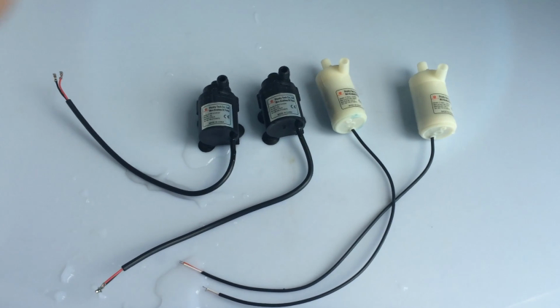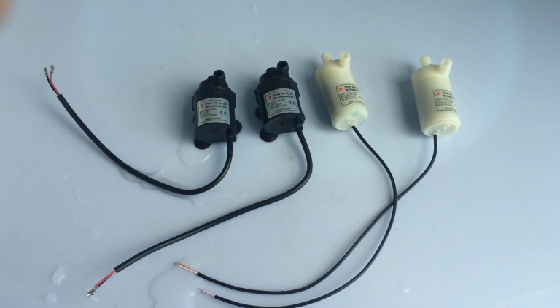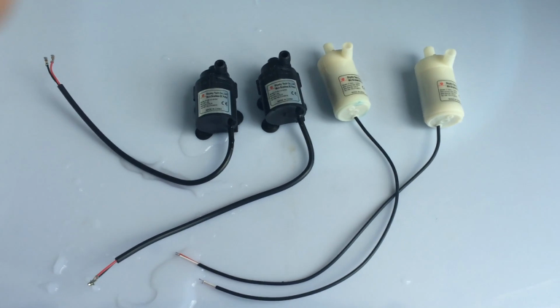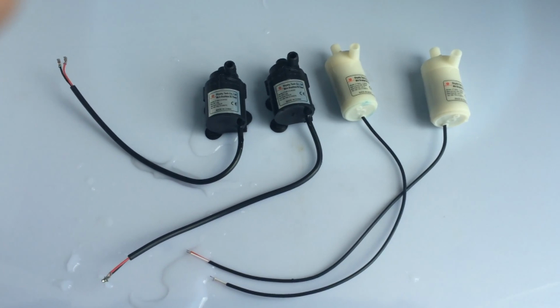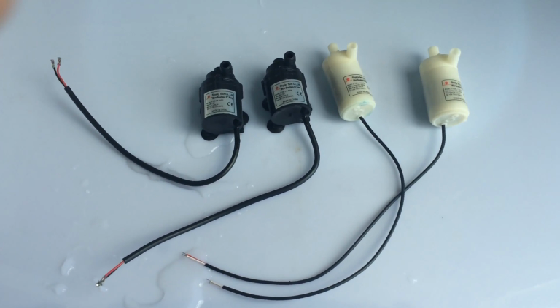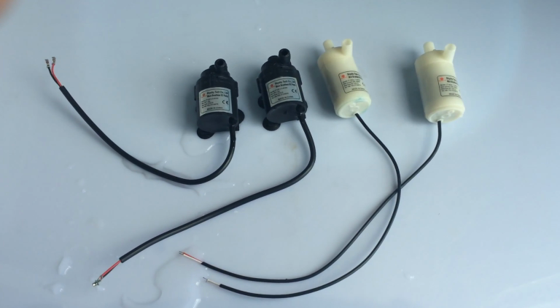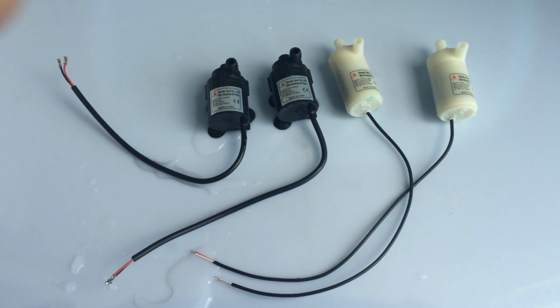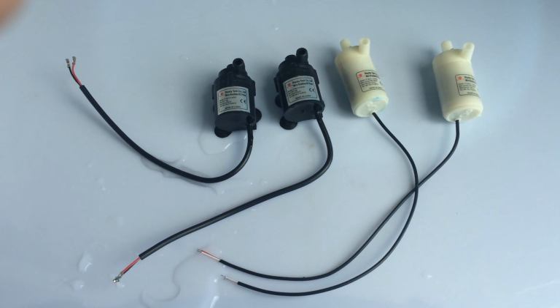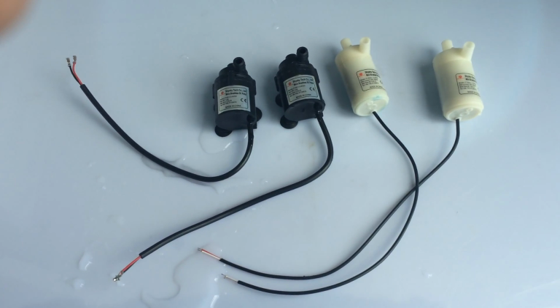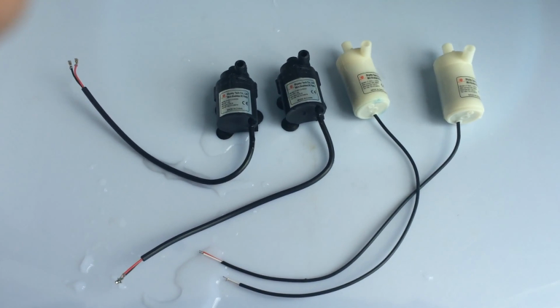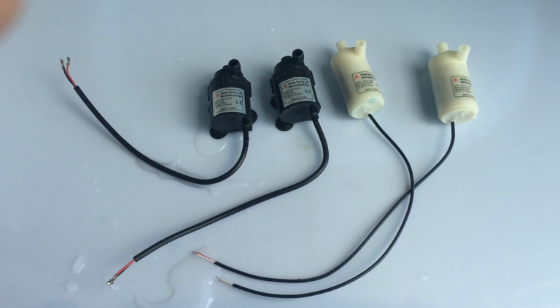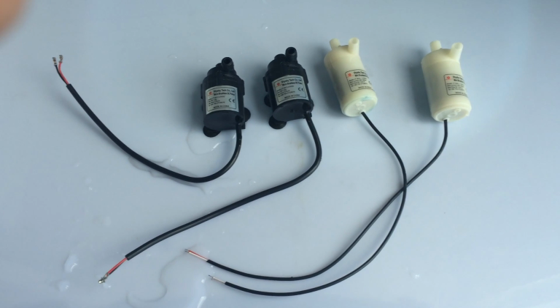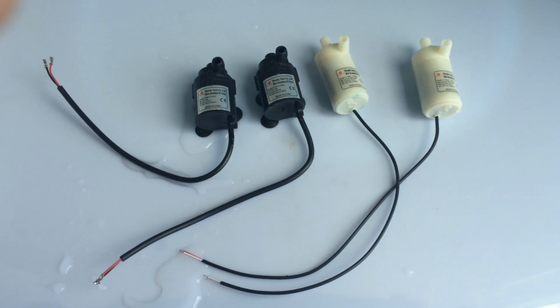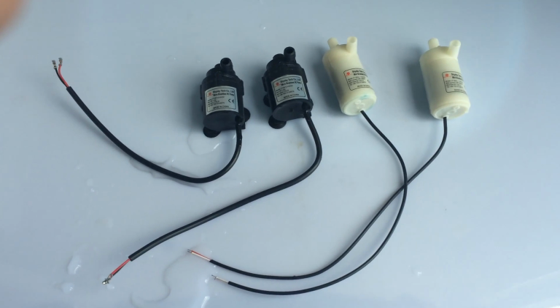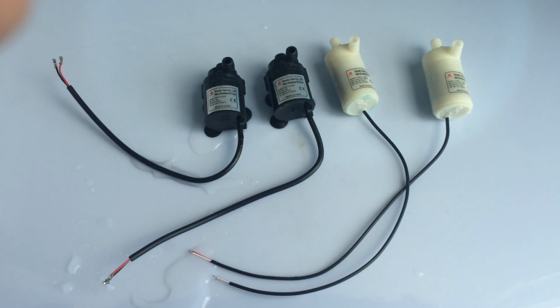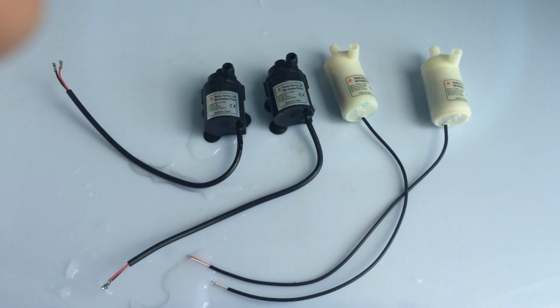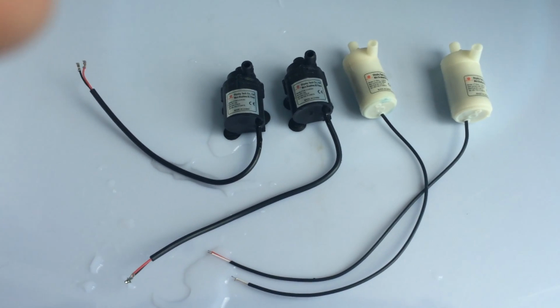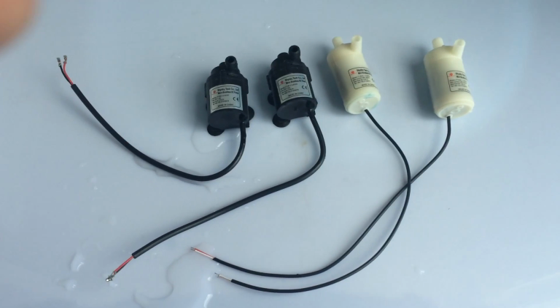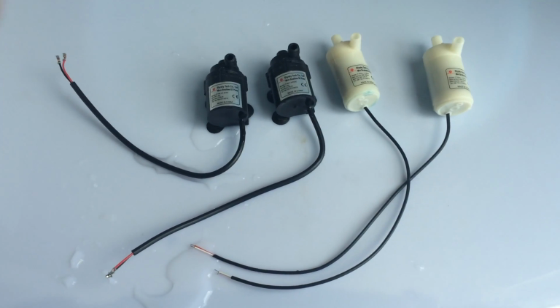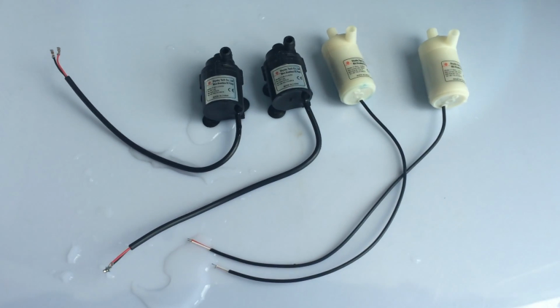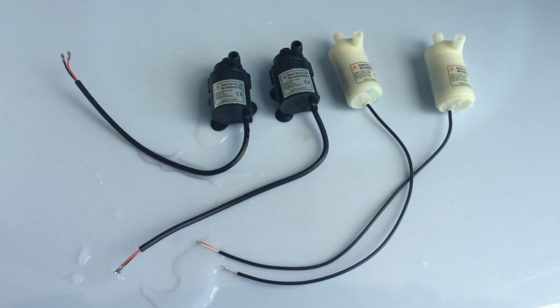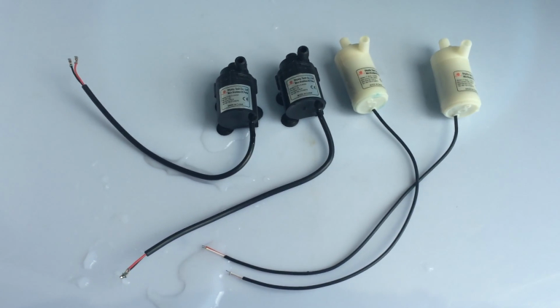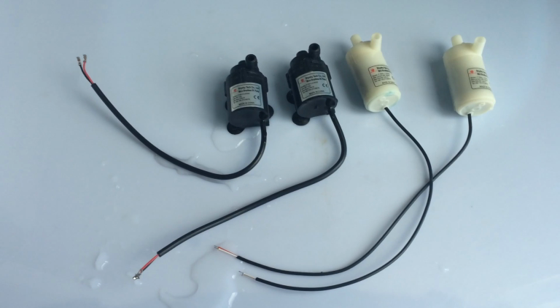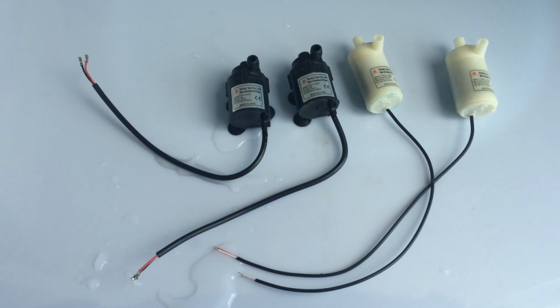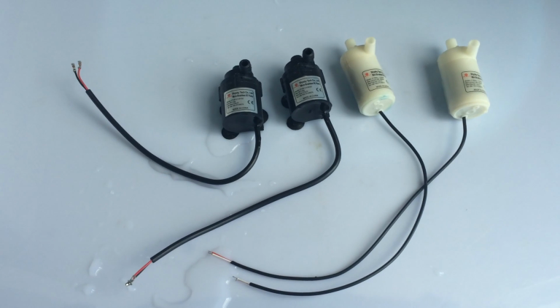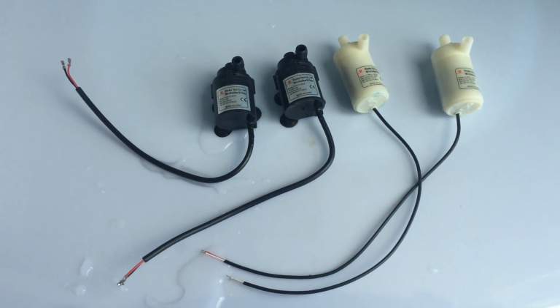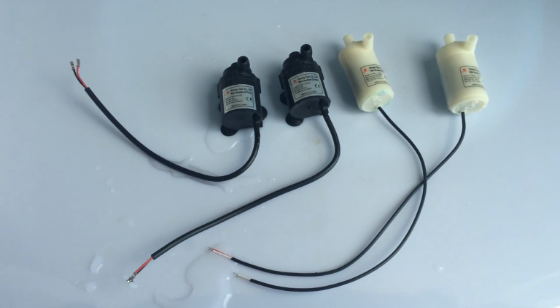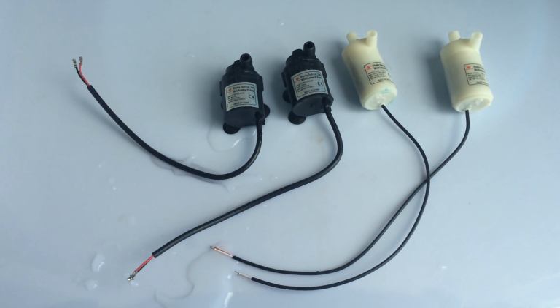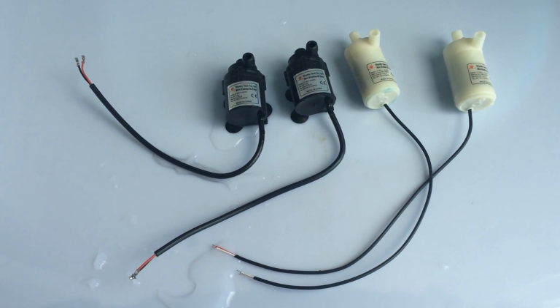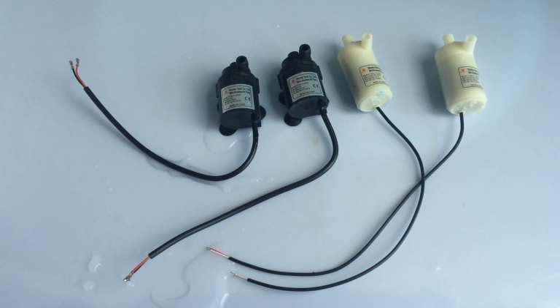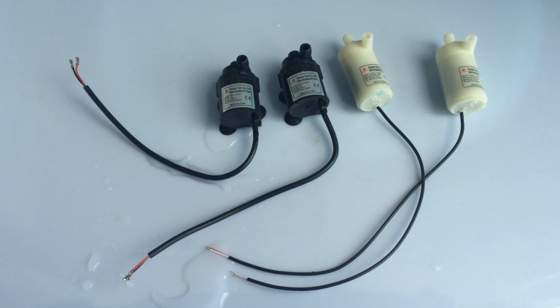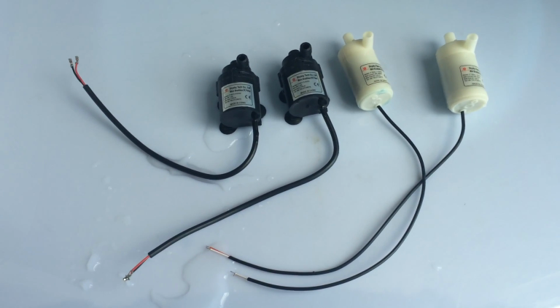This is Warner technology. I want to show you a performance comparison between two different mini pump products.